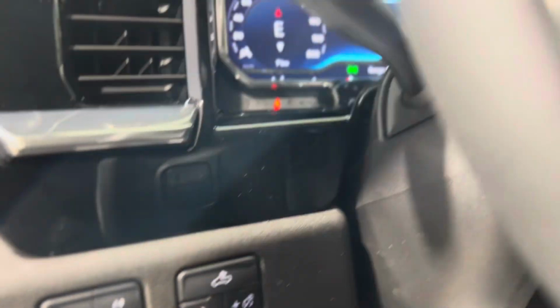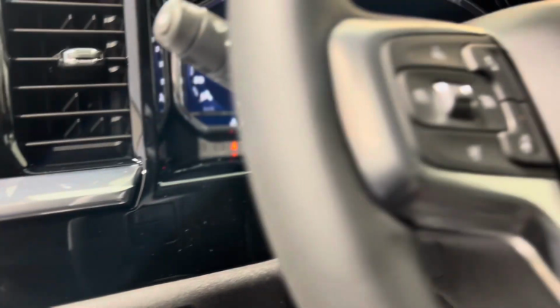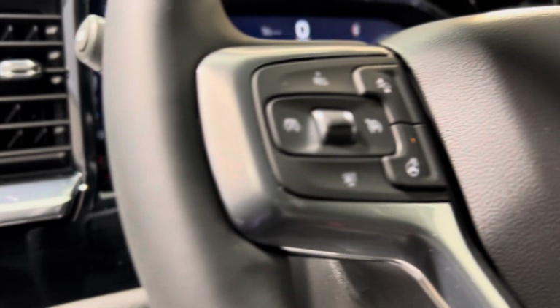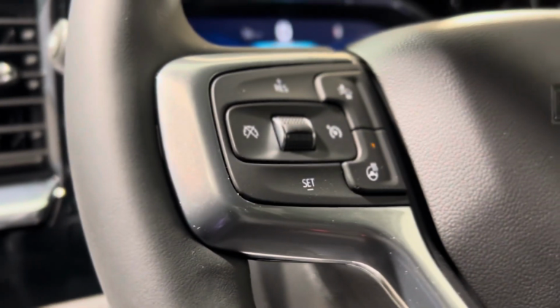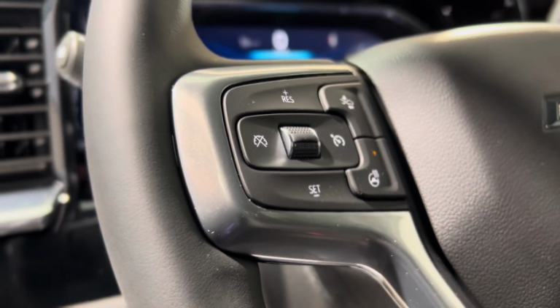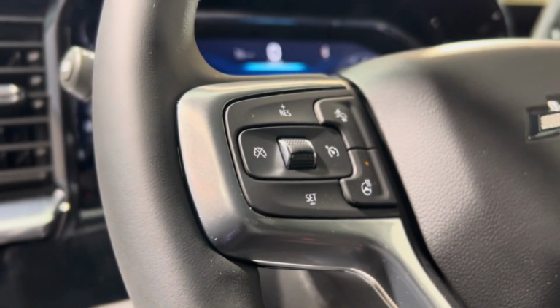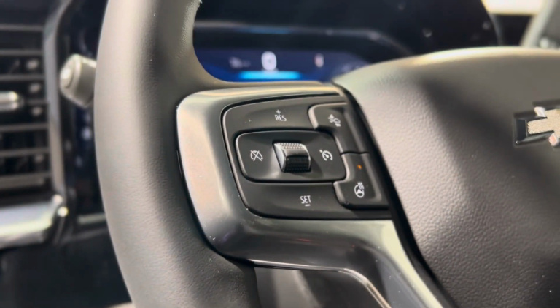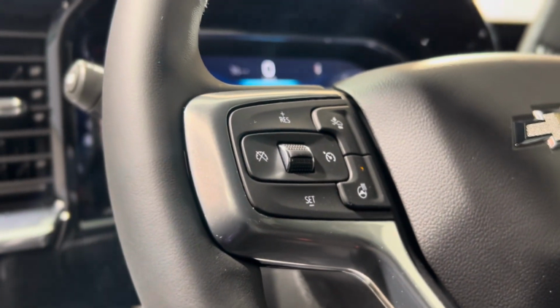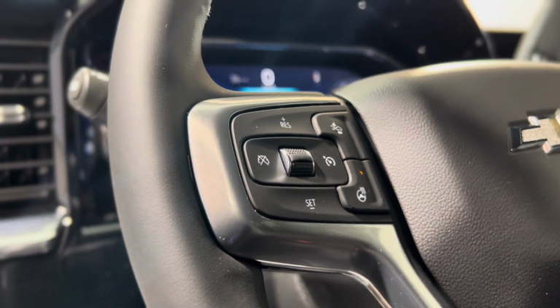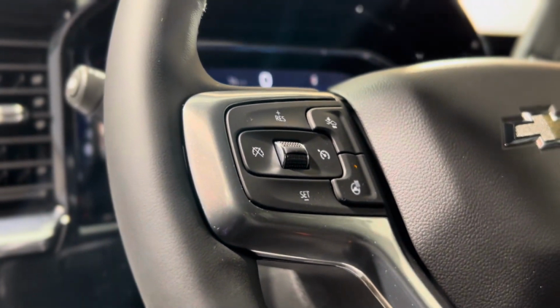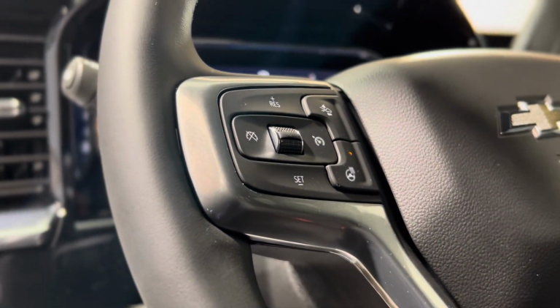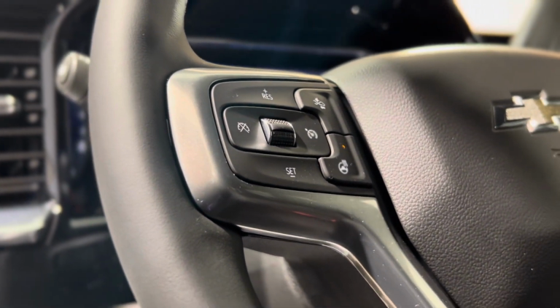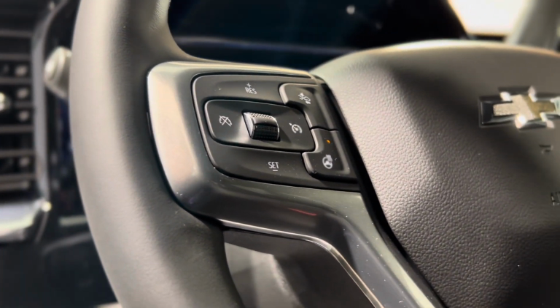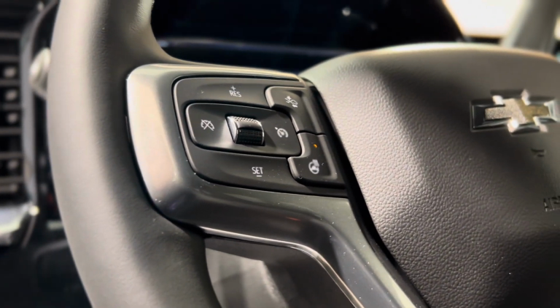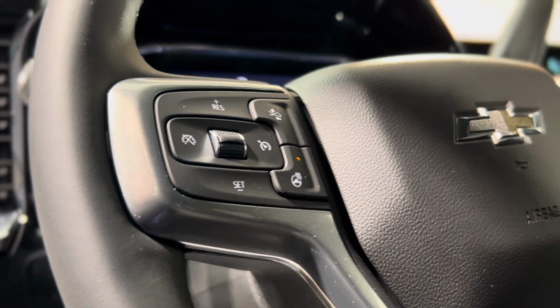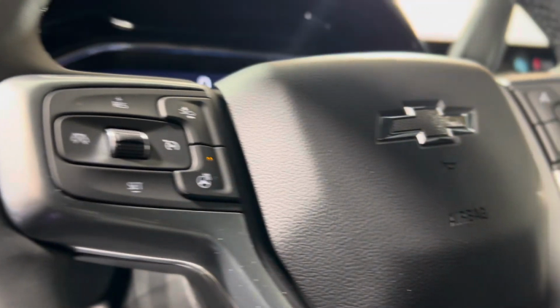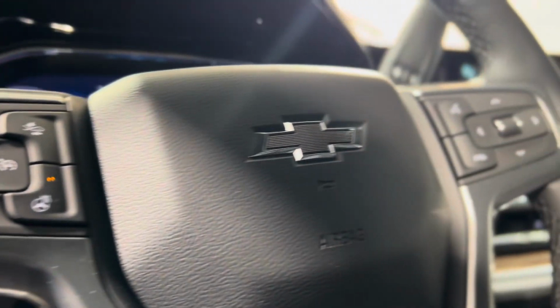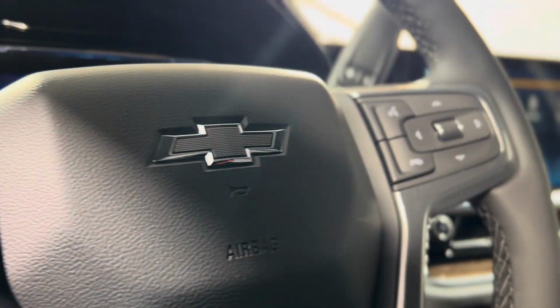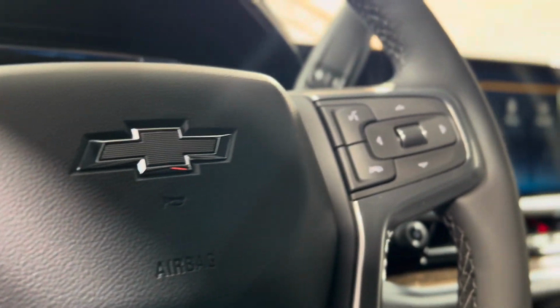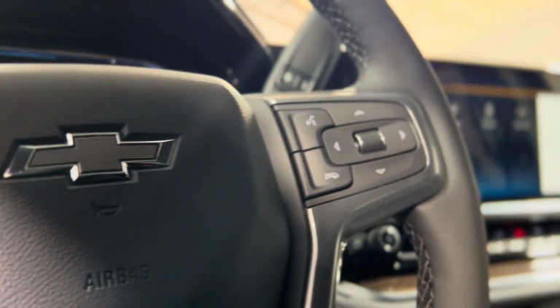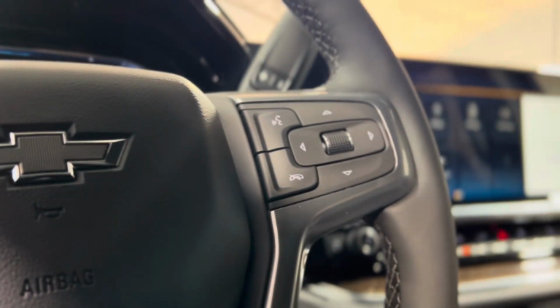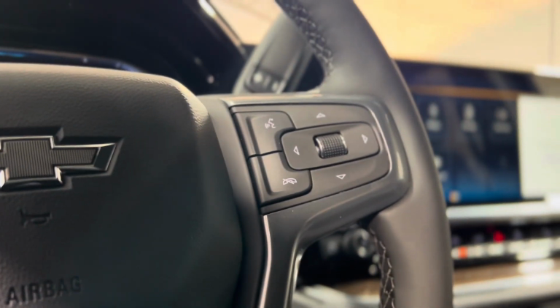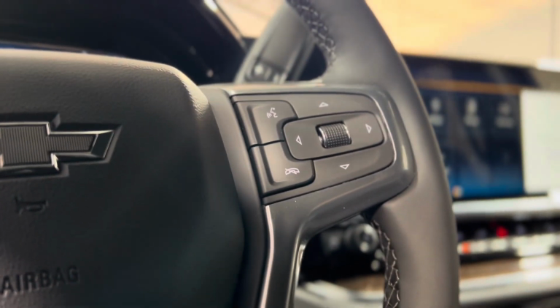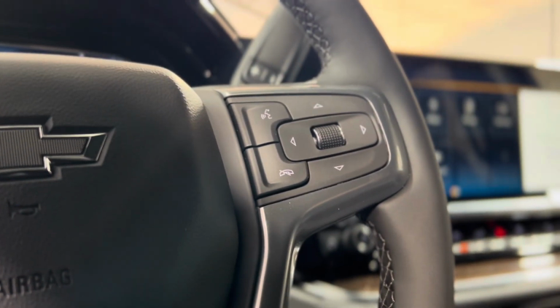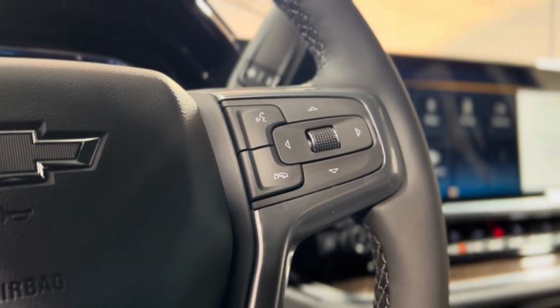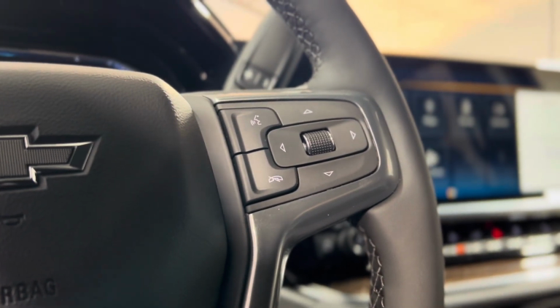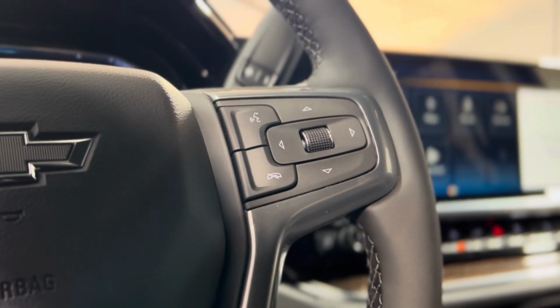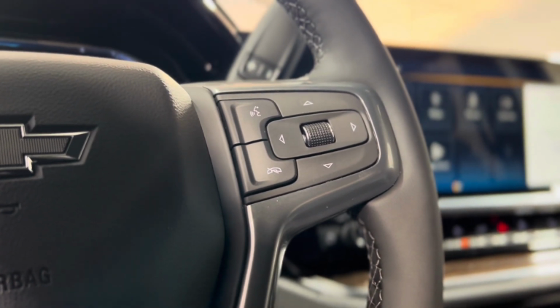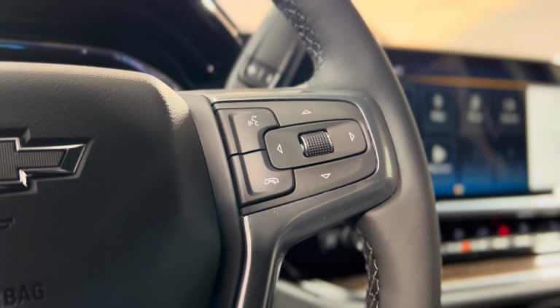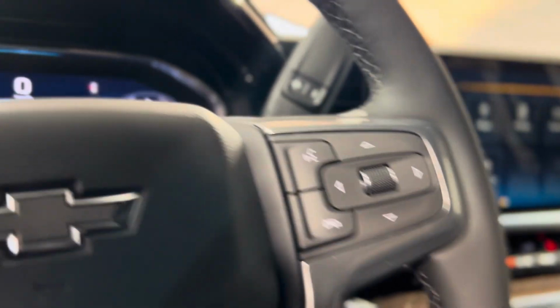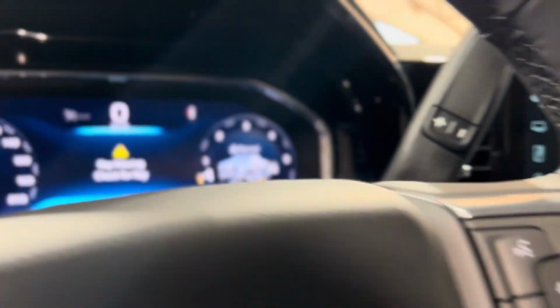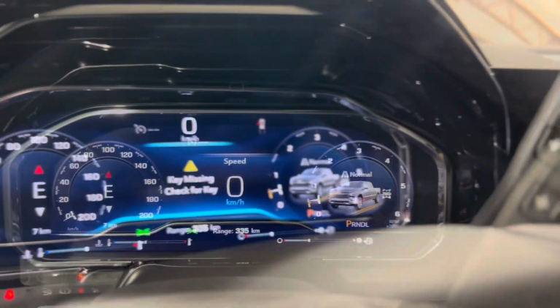On the left of the steering wheel we have some cruise controls, the following distance indicator button, and the heated steering wheel button. On the right we have some hands-free touch and voice controls as well as dash controls, leading us down into the dash.